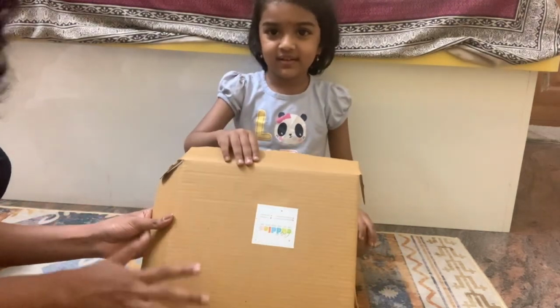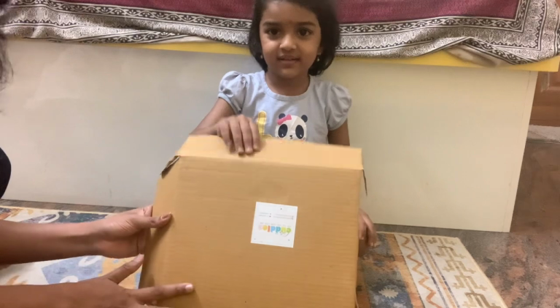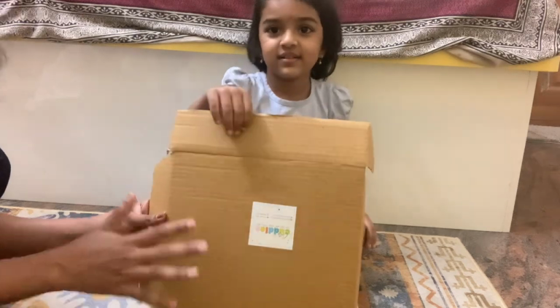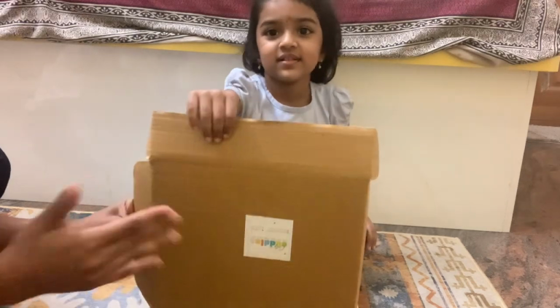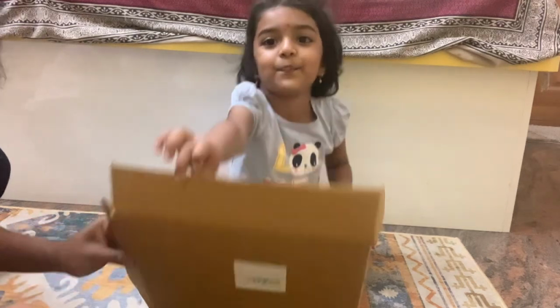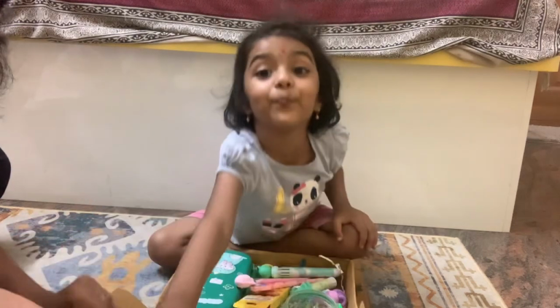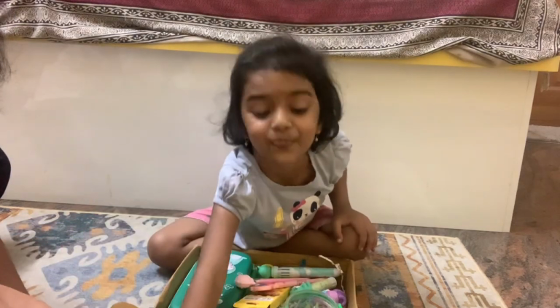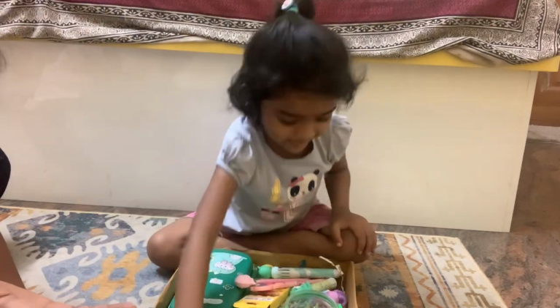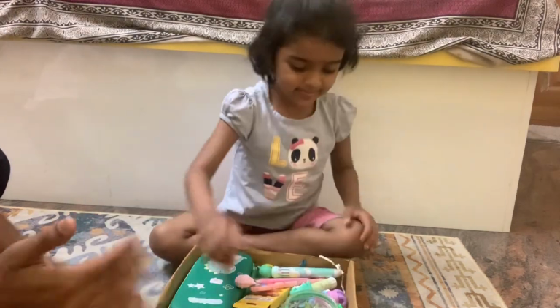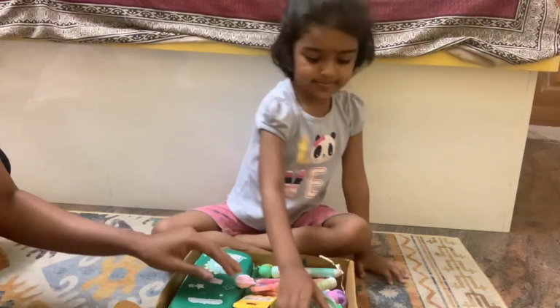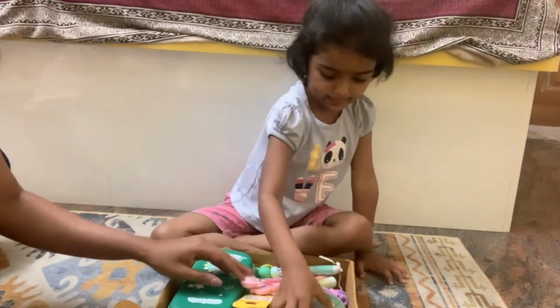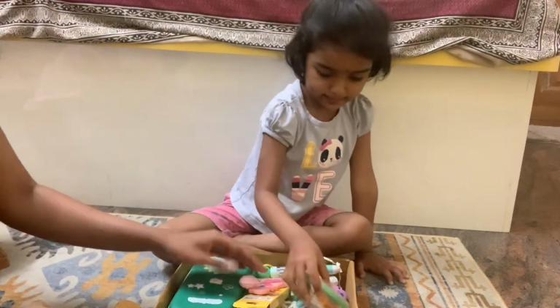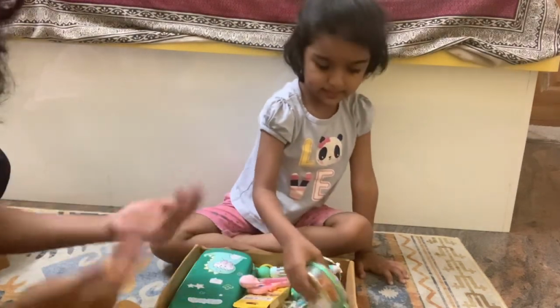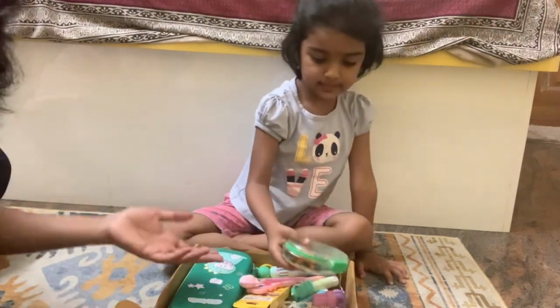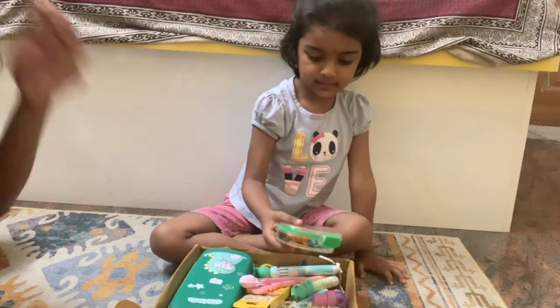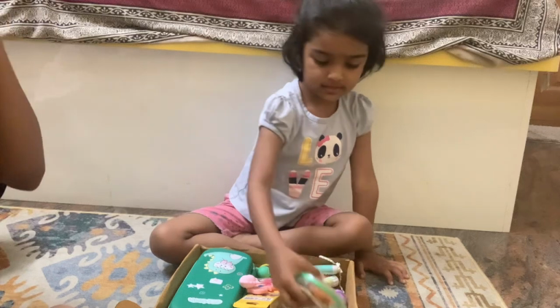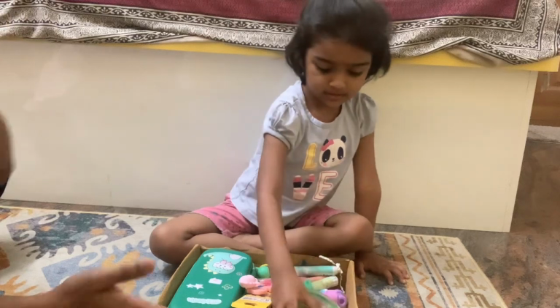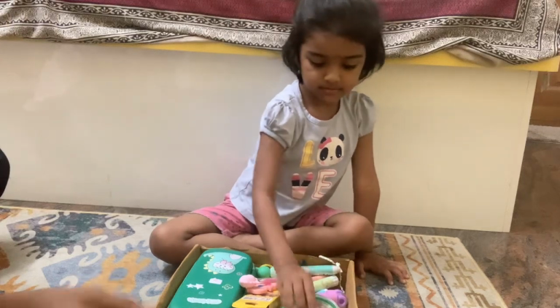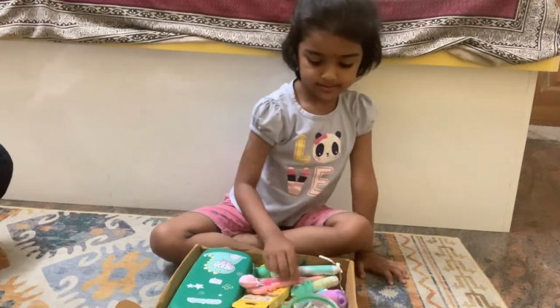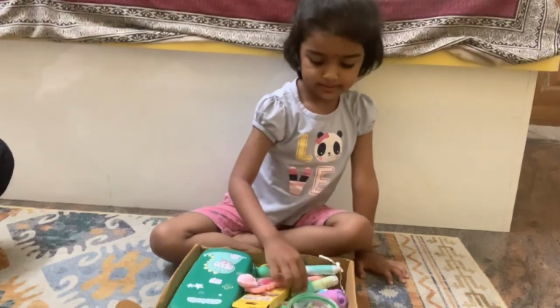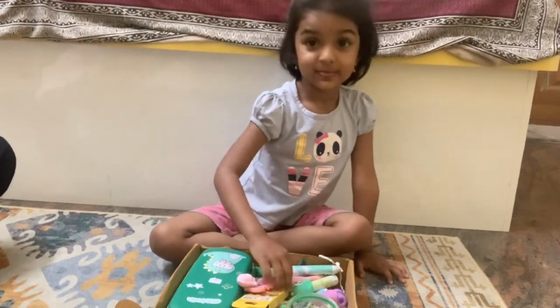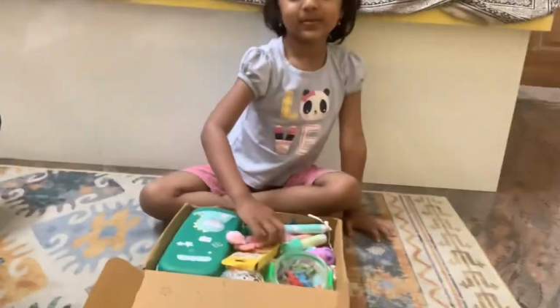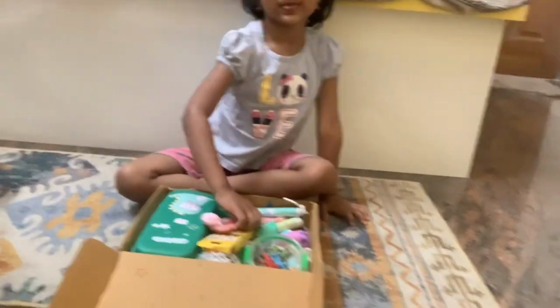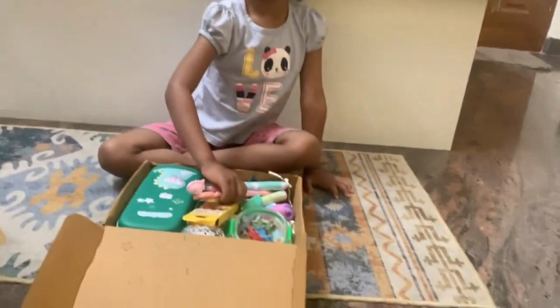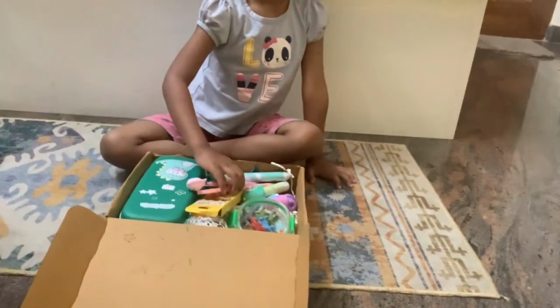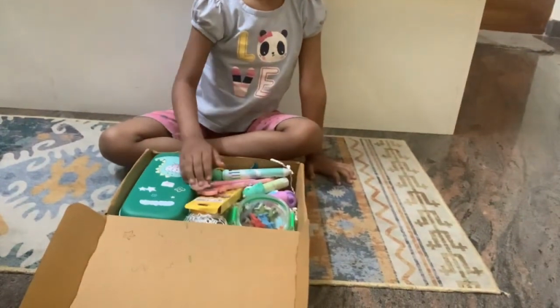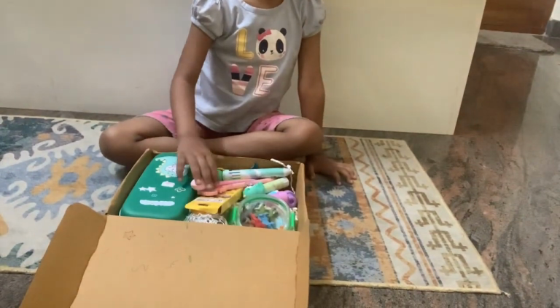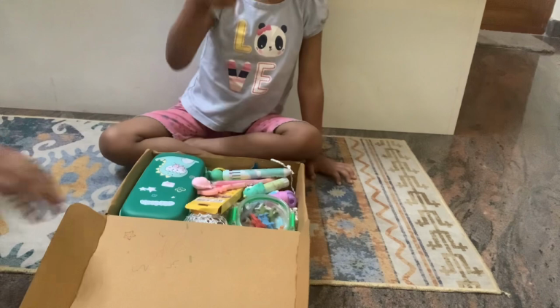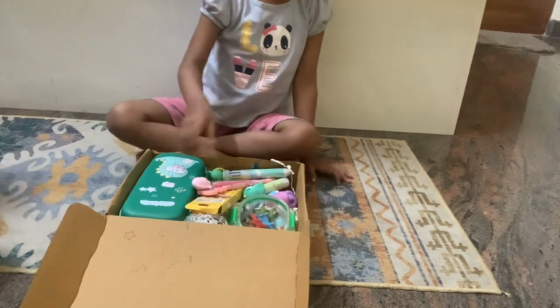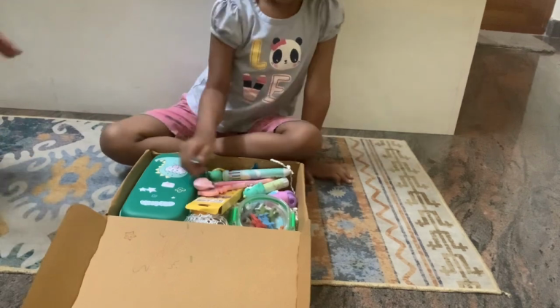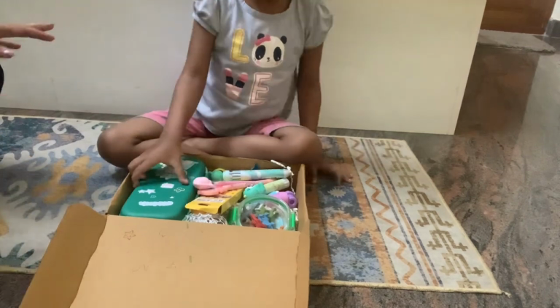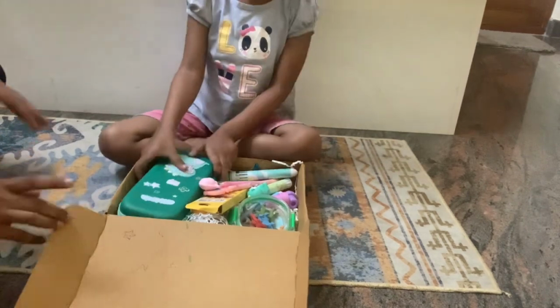This is a hamper. If you want to get a gift or return gift, this is one of the best options. You can see this — this is a dino box.